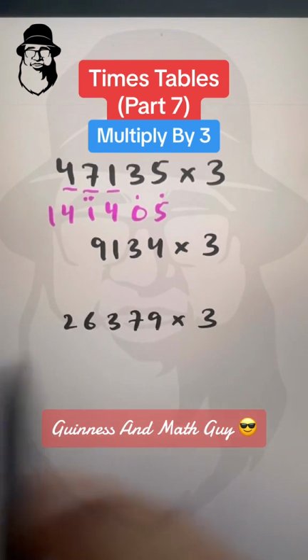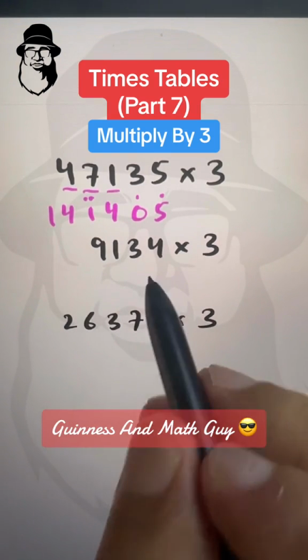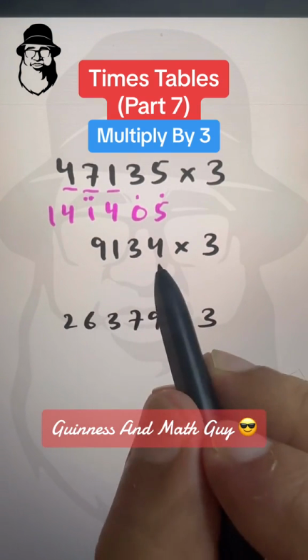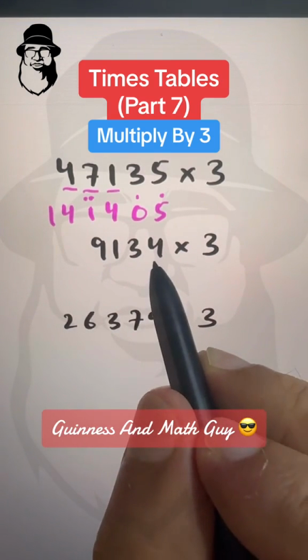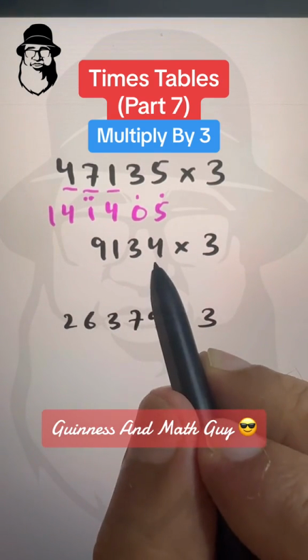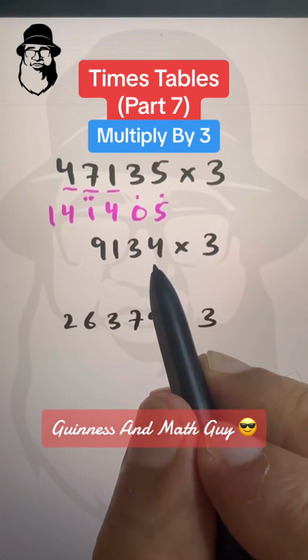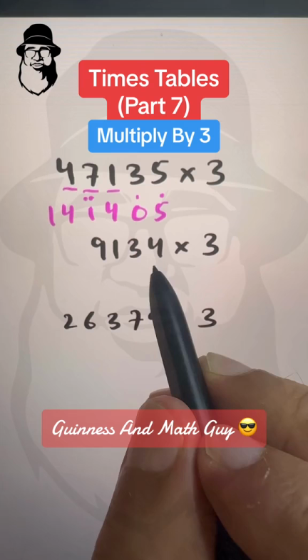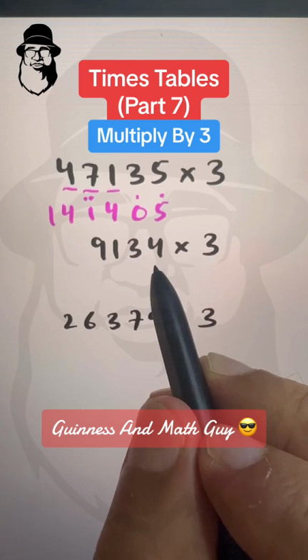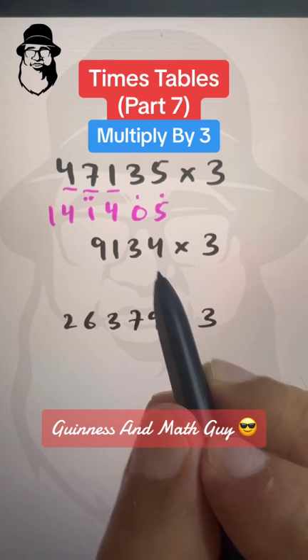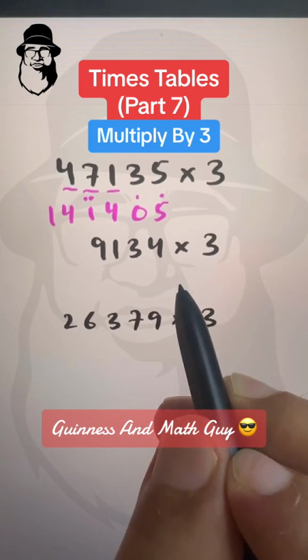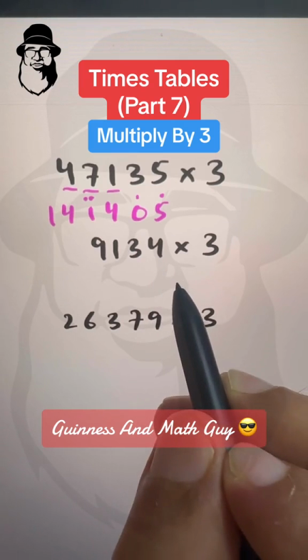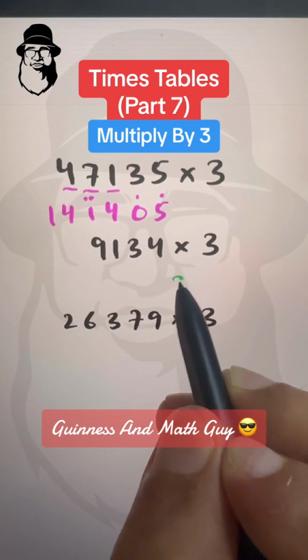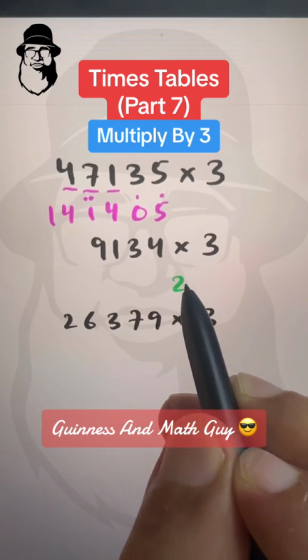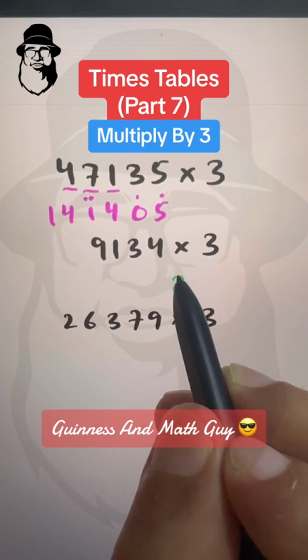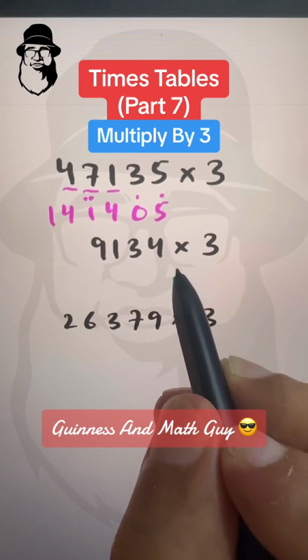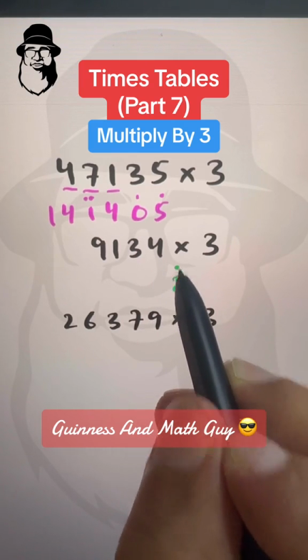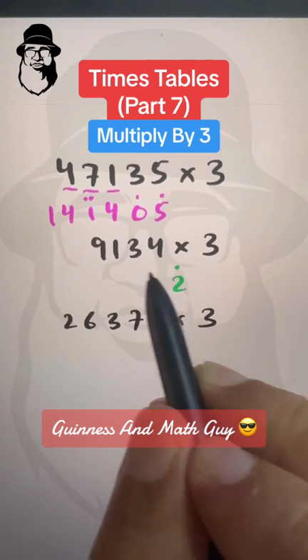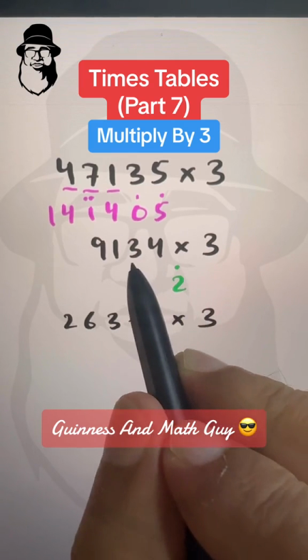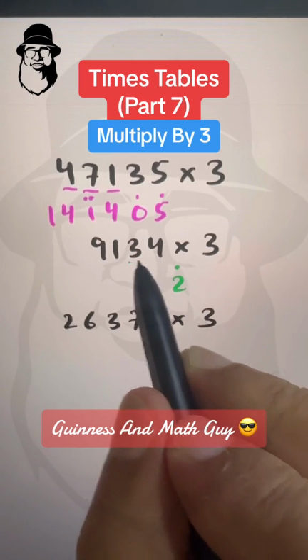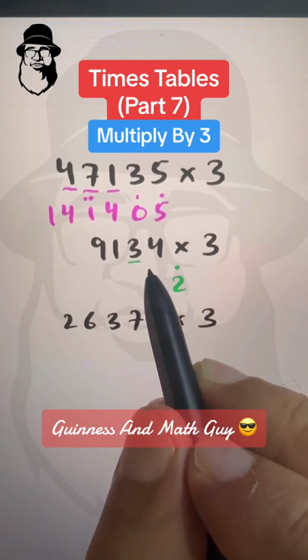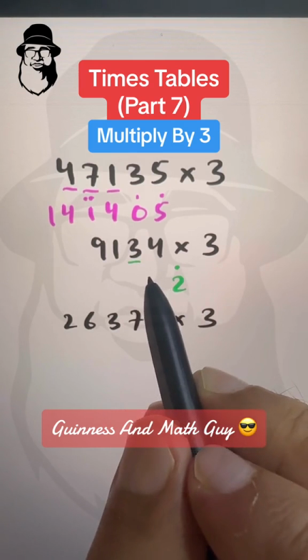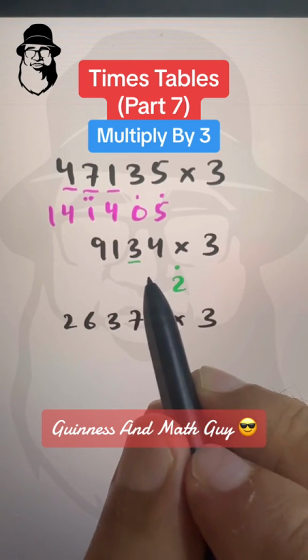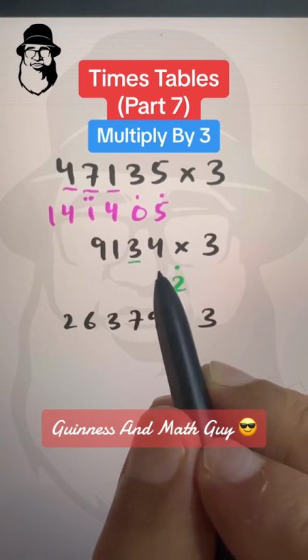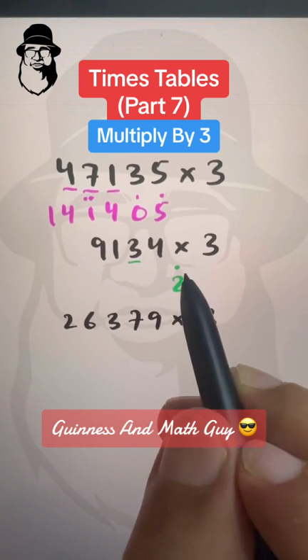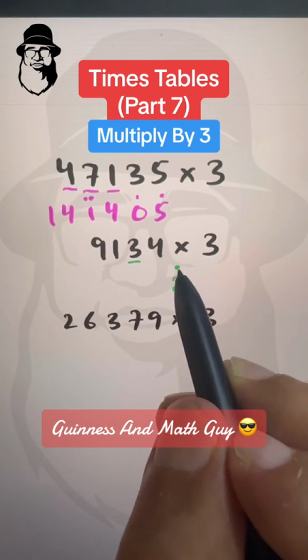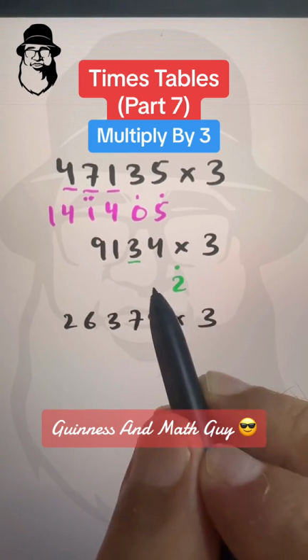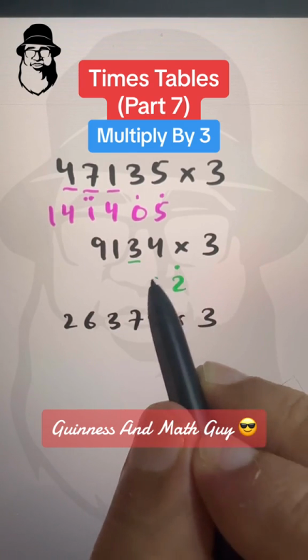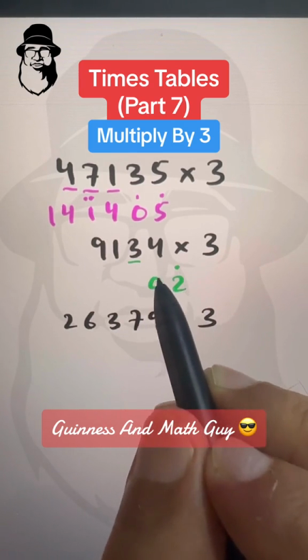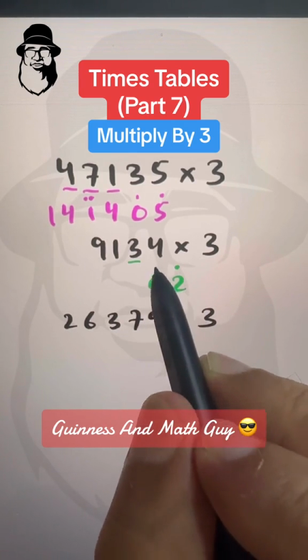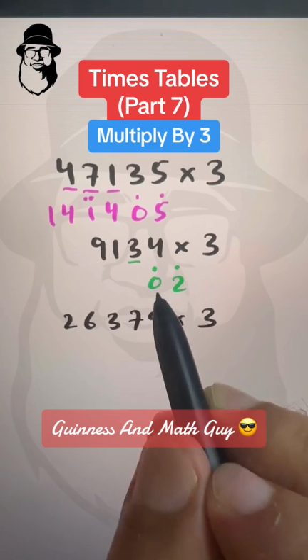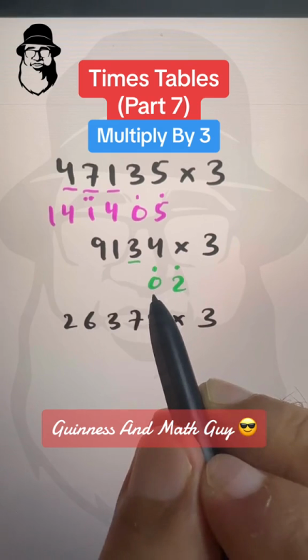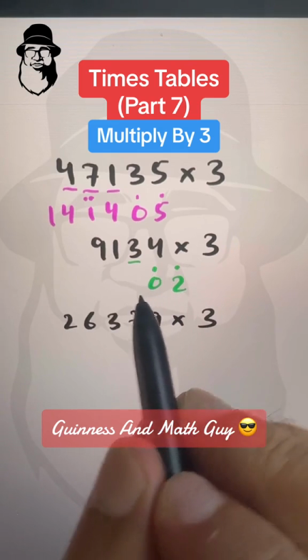Now here double of 4 is 8 plus 4 is 12. So we write 12 like this. Double of 3 is 6 plus 3 is 9, plus this dot will make it 10. So we will write 10 like this.